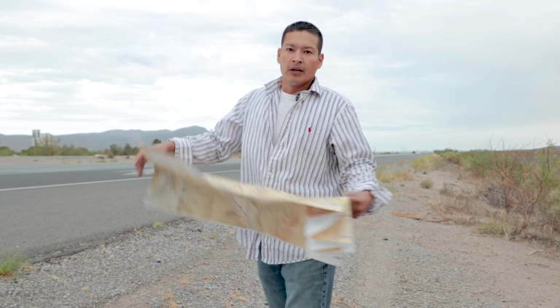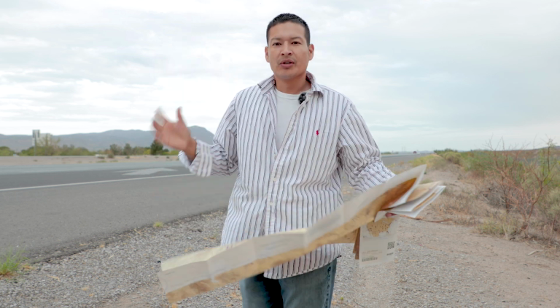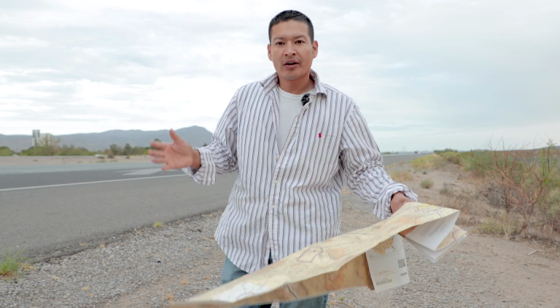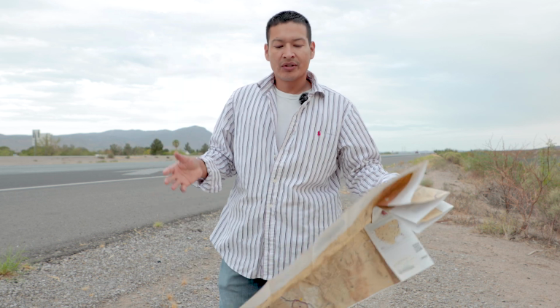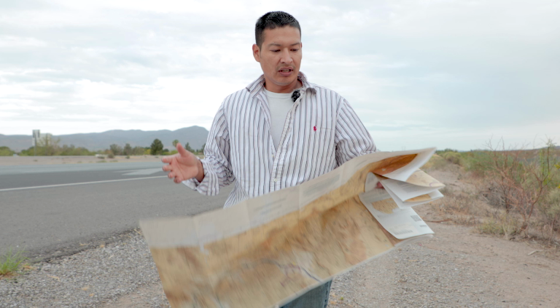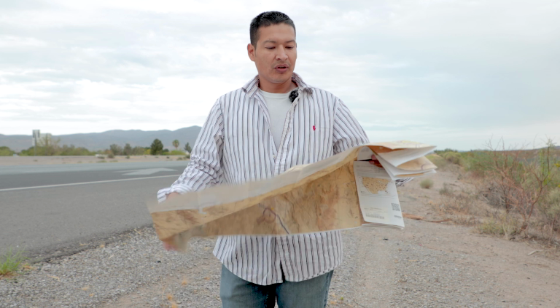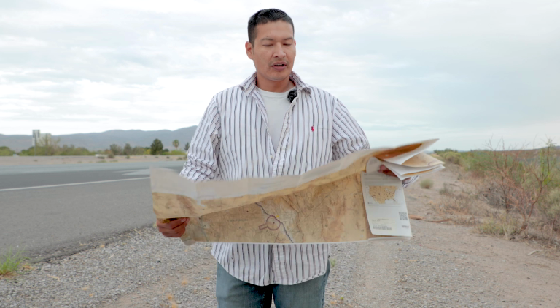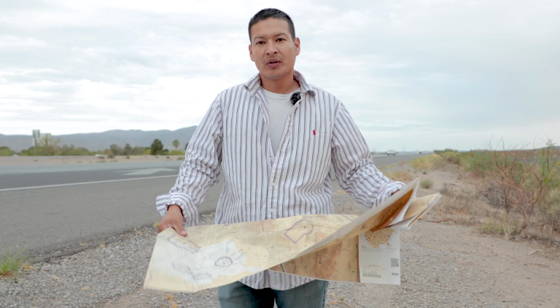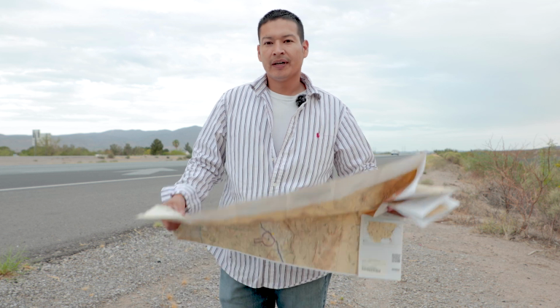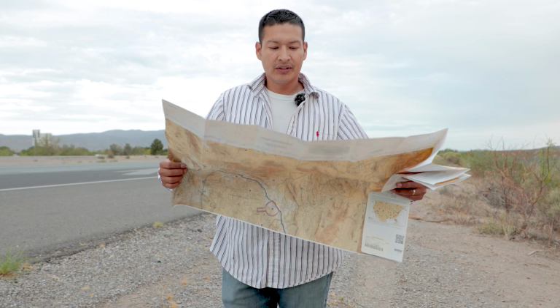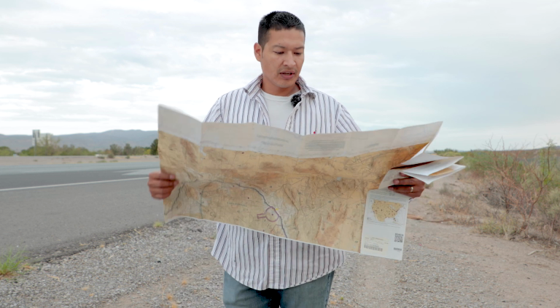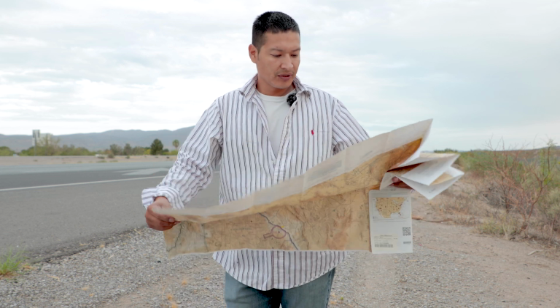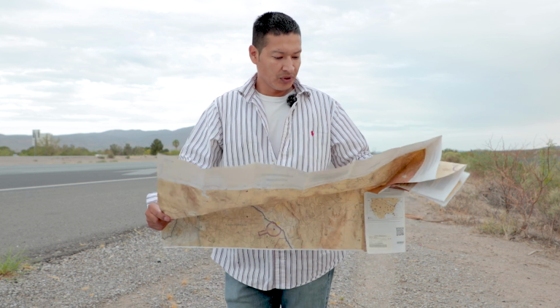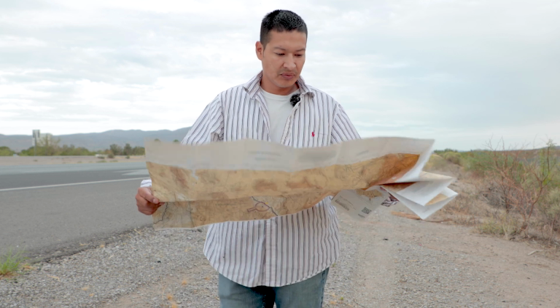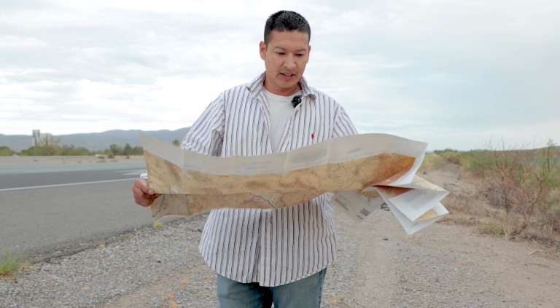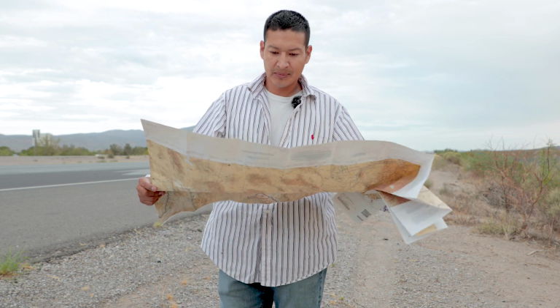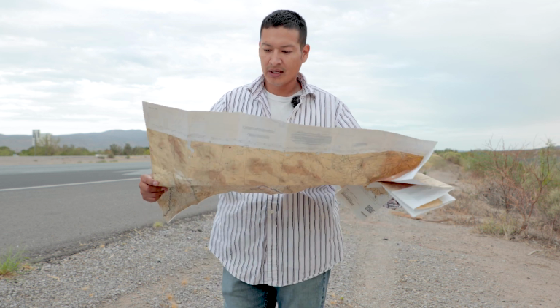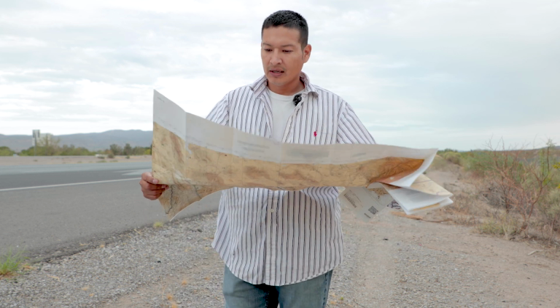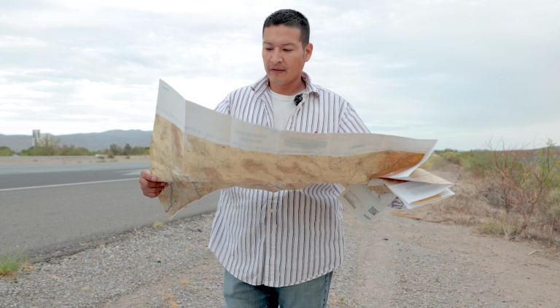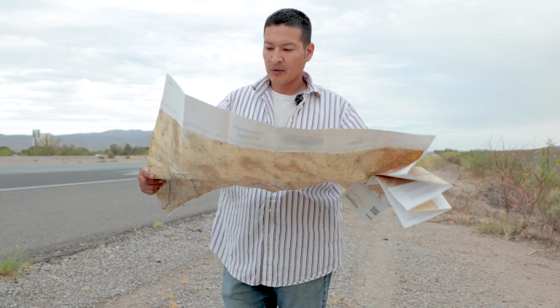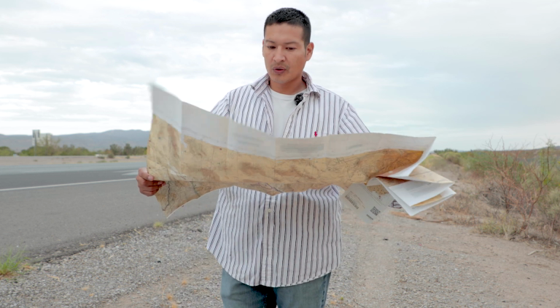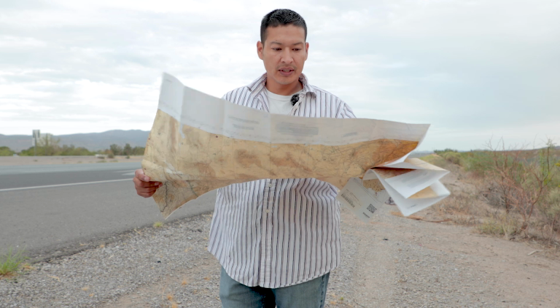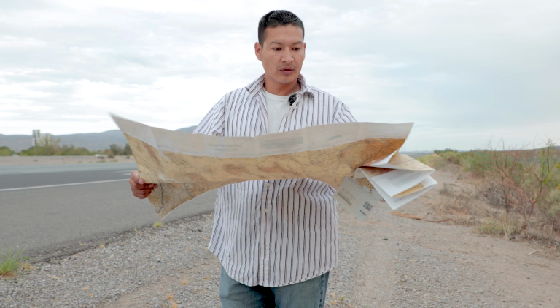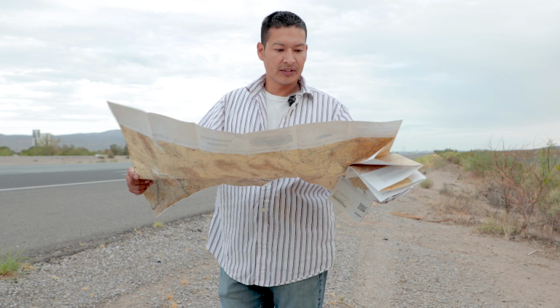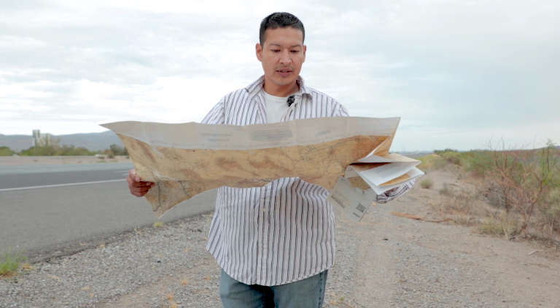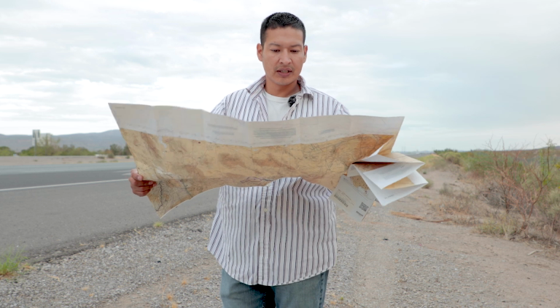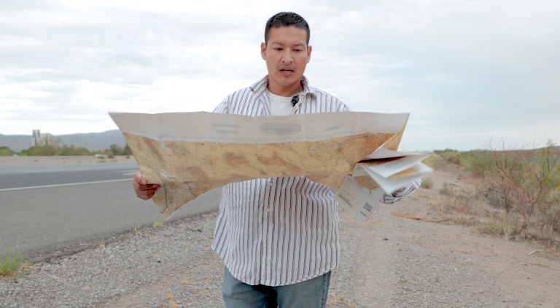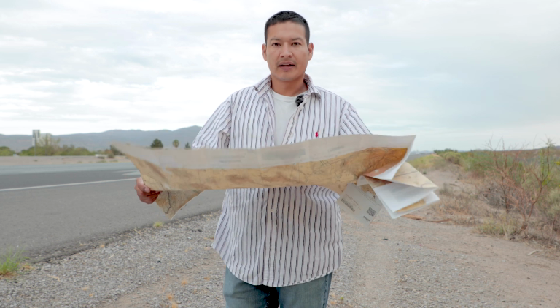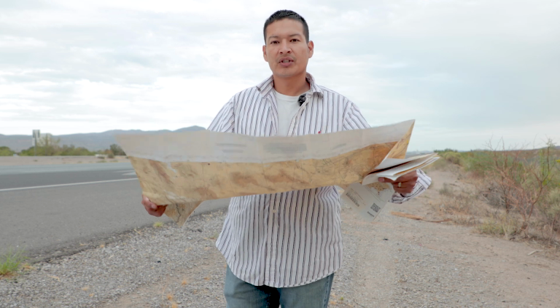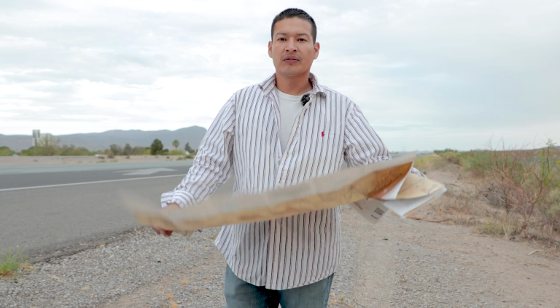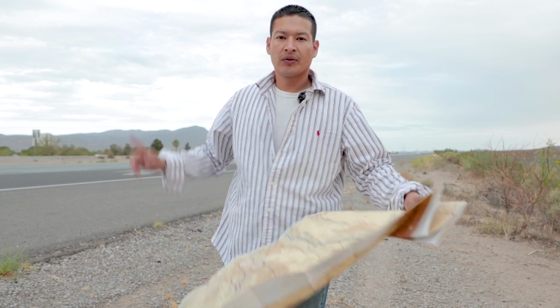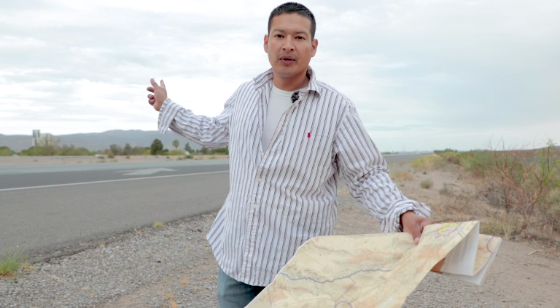I'm trying to get to the scenic view here on I-25 but I just can't read this map — I can't find where north or south is. I guess I'm just going to have to go that way.